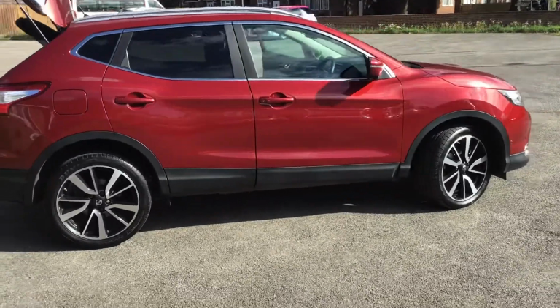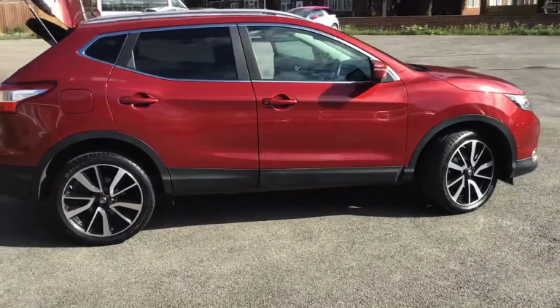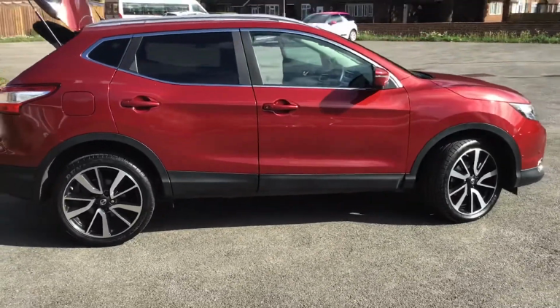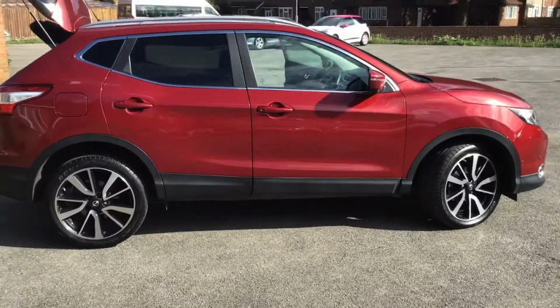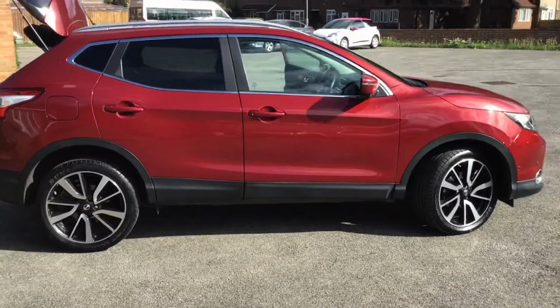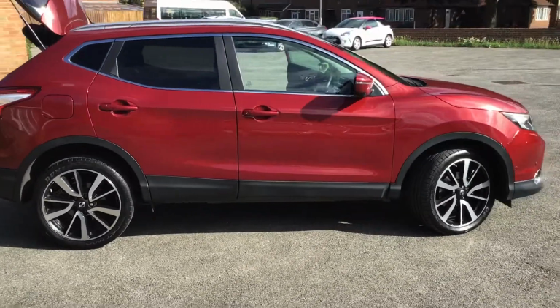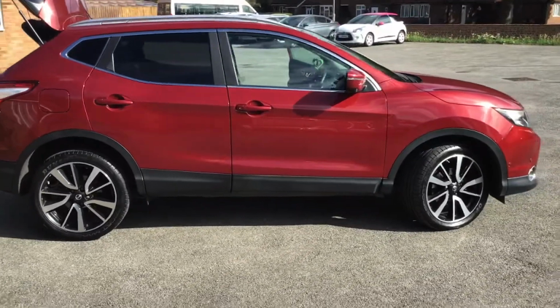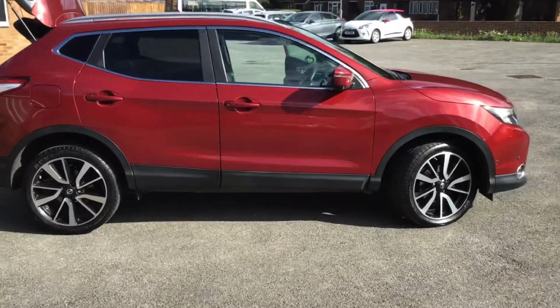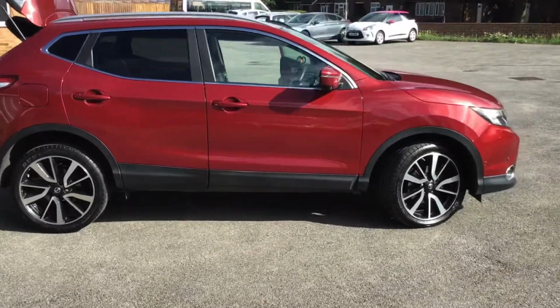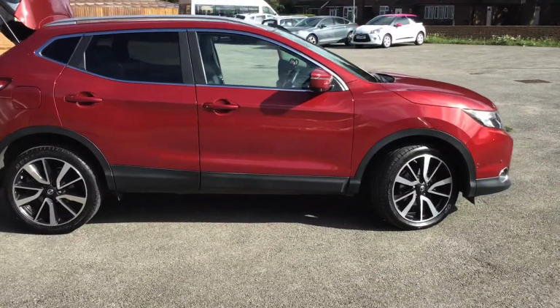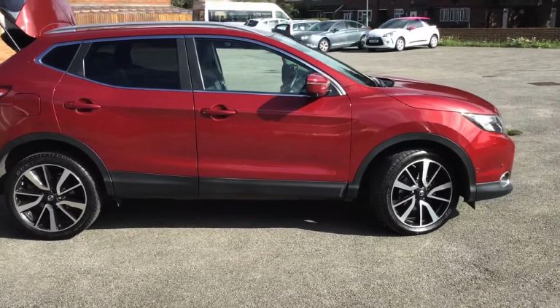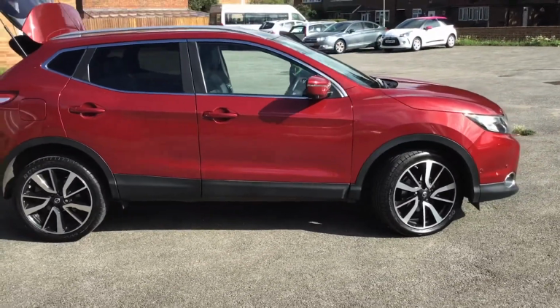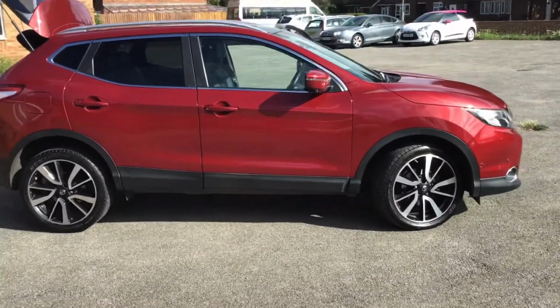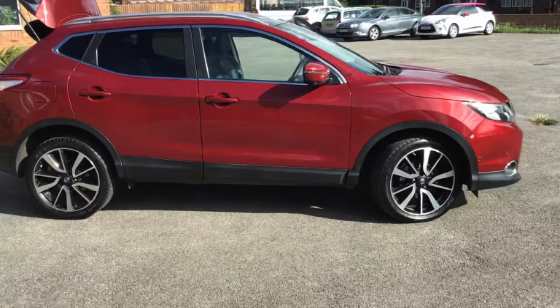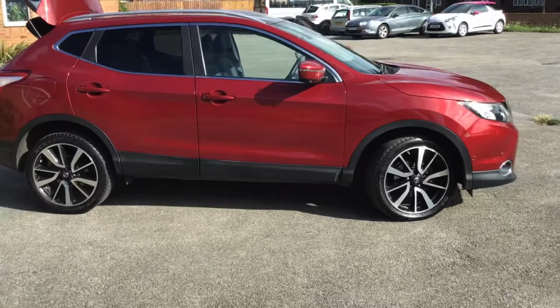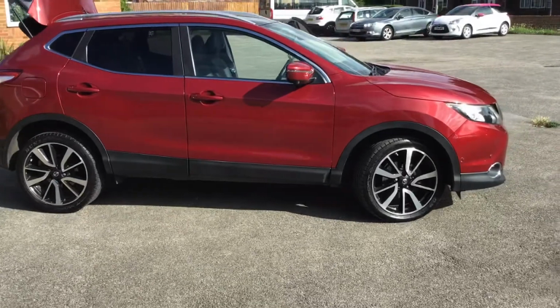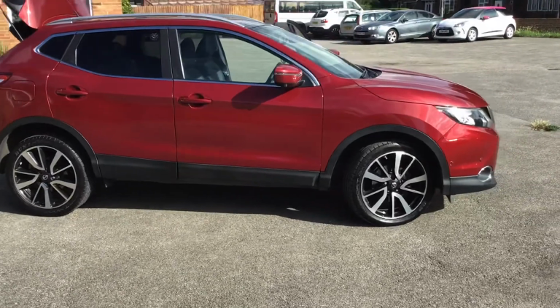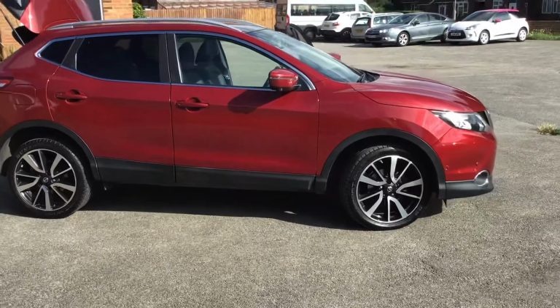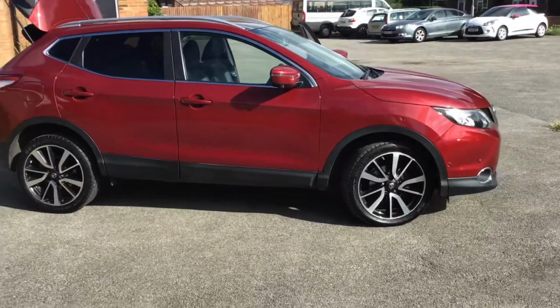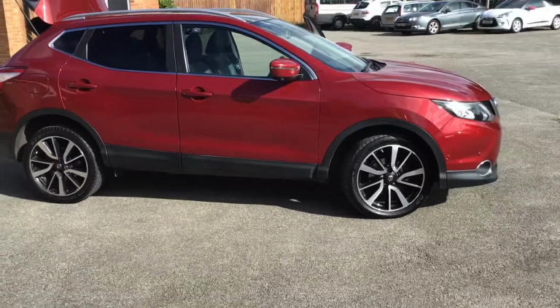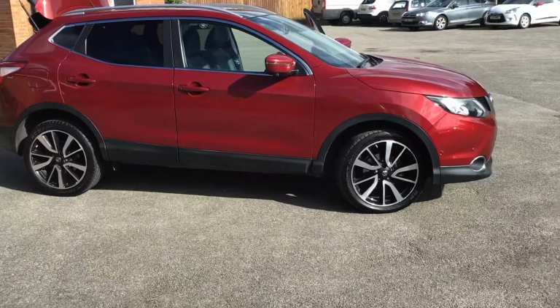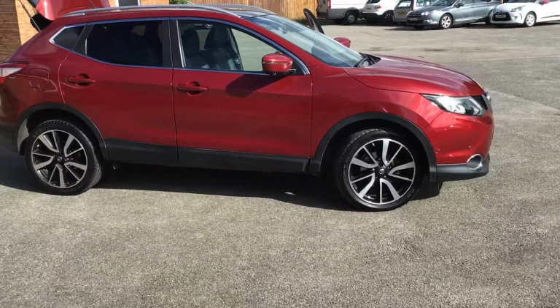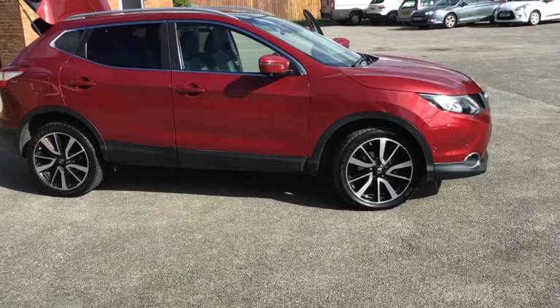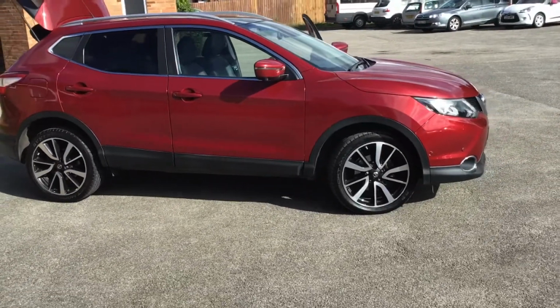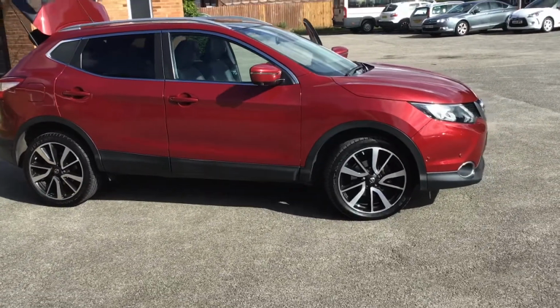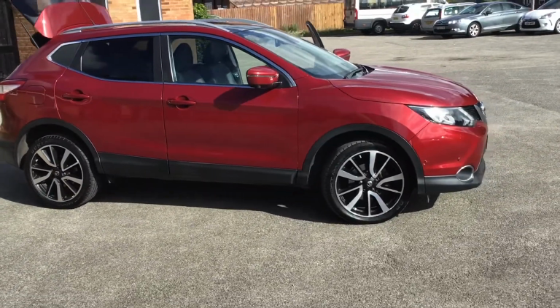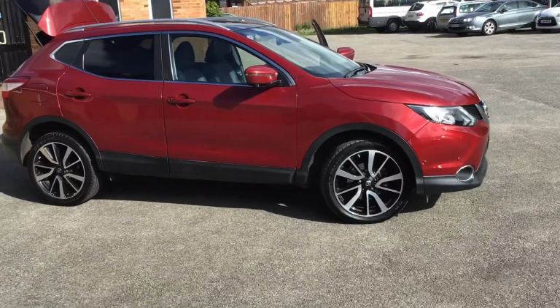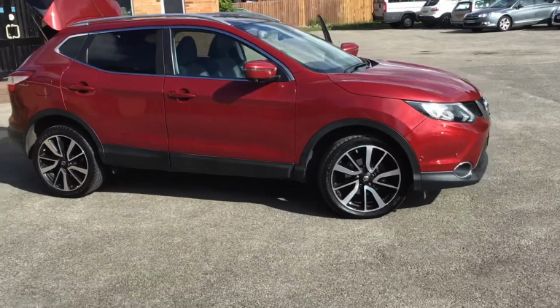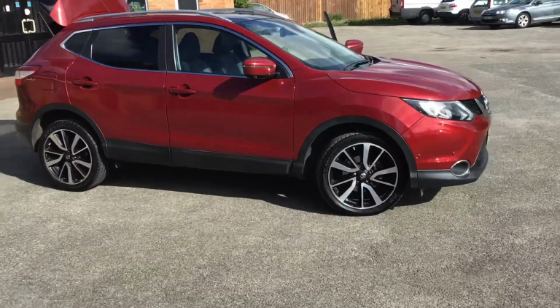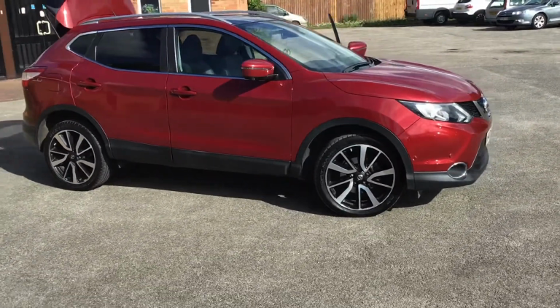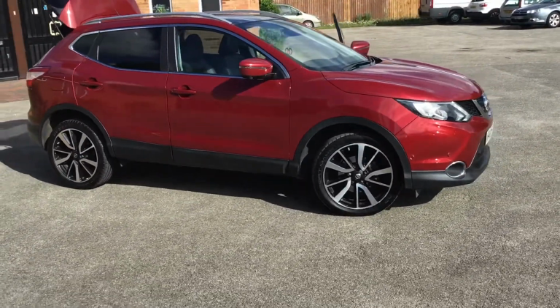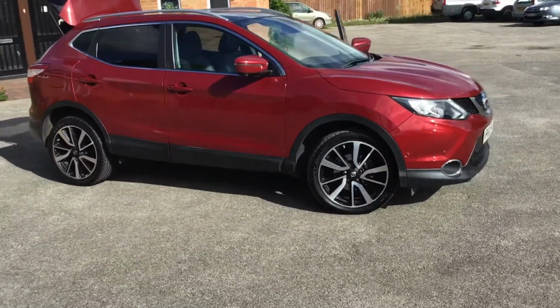Paul Noyce Cars, 07831 428 013 — 07831 428 013 — or paulnoycecars.co.uk.